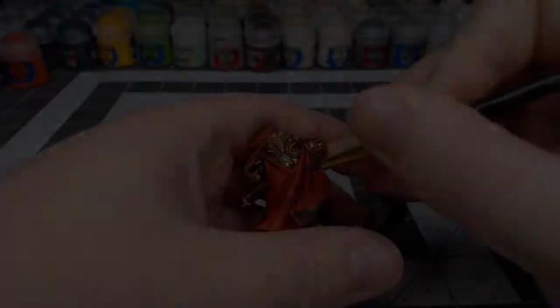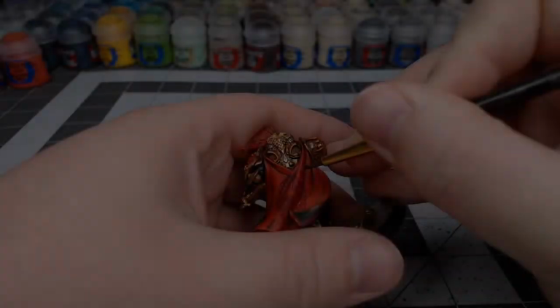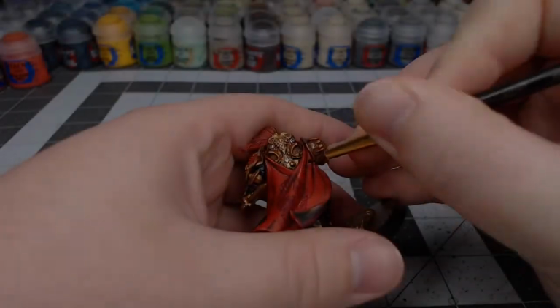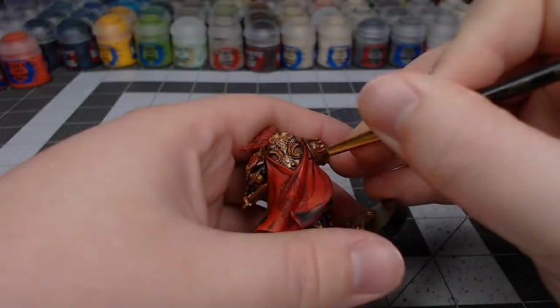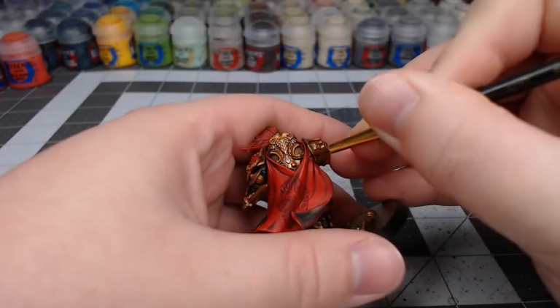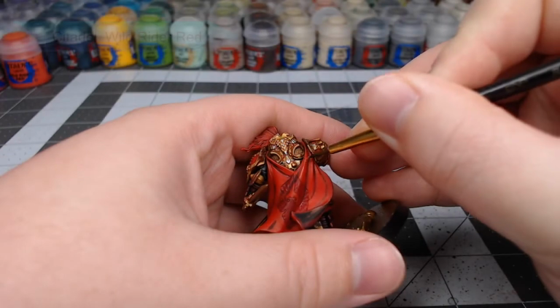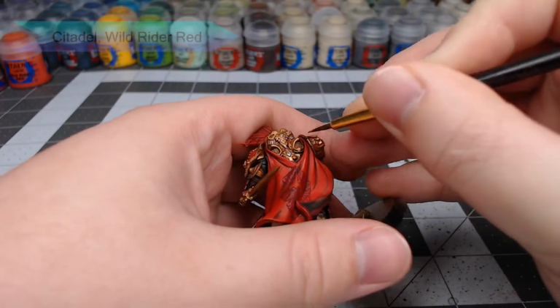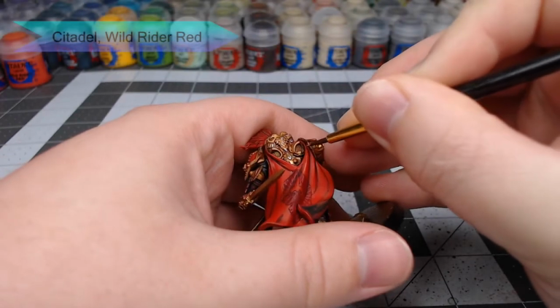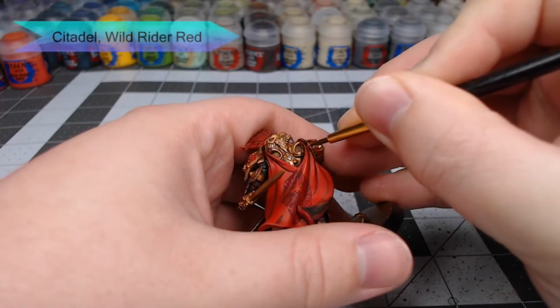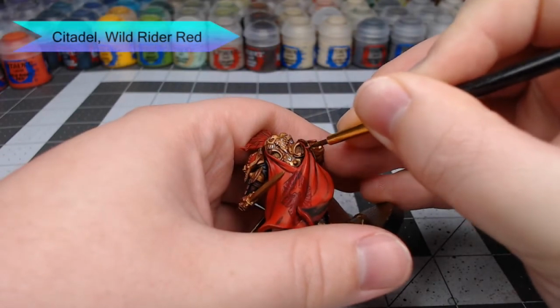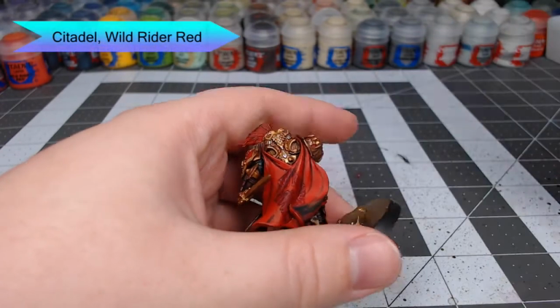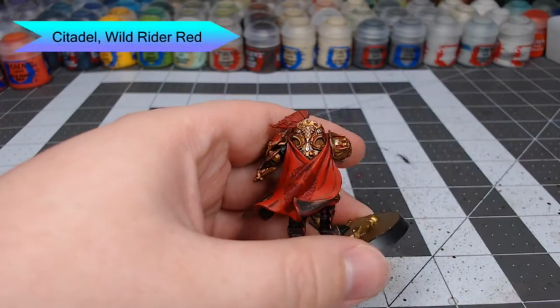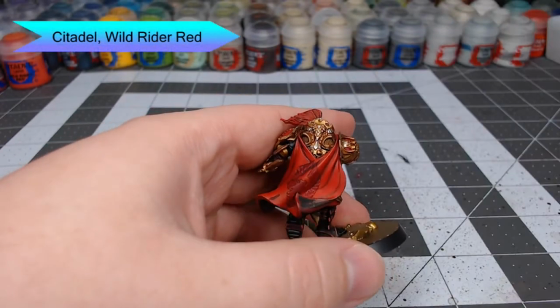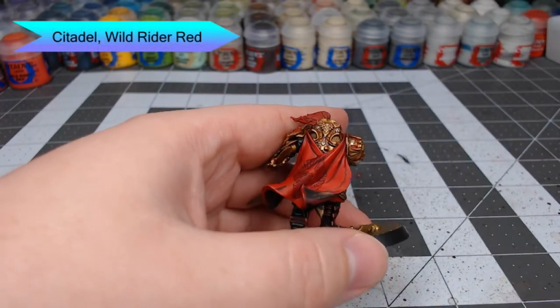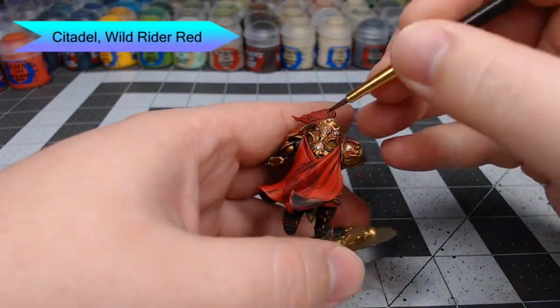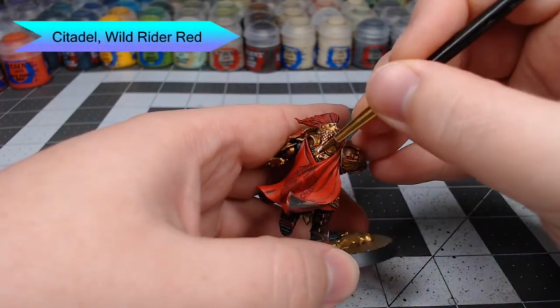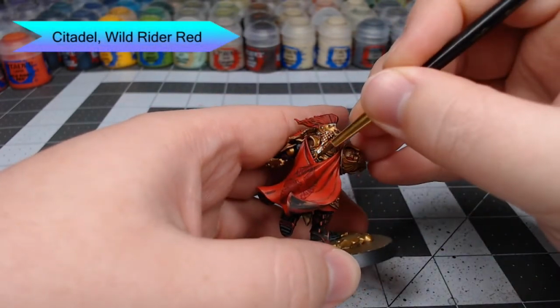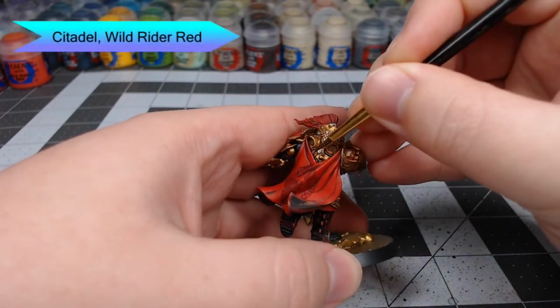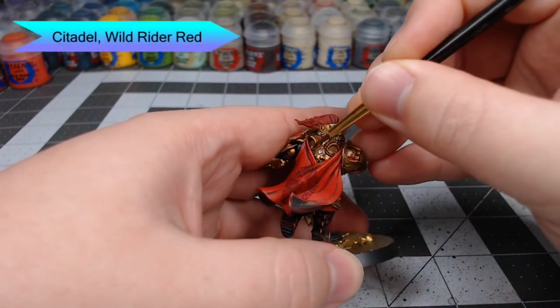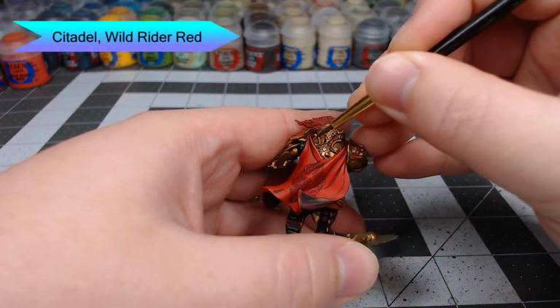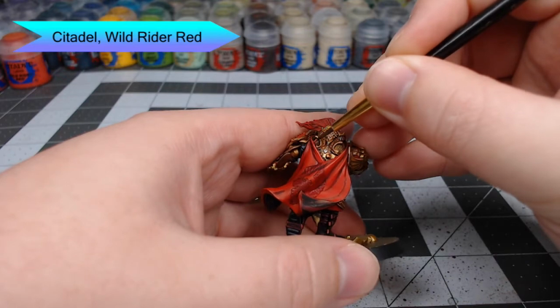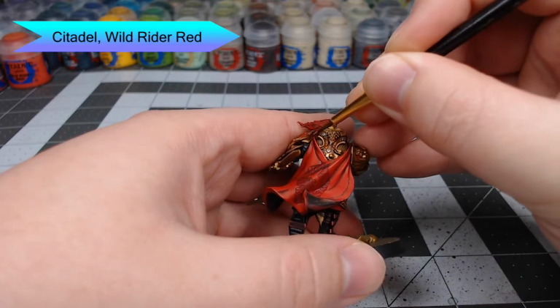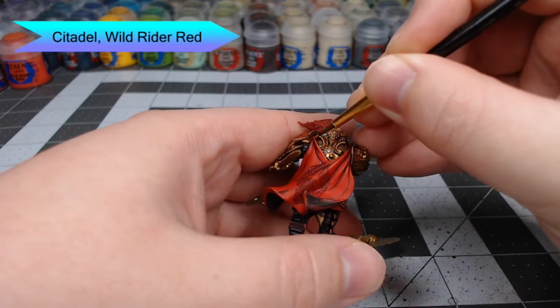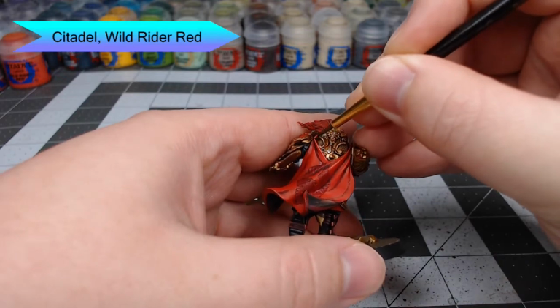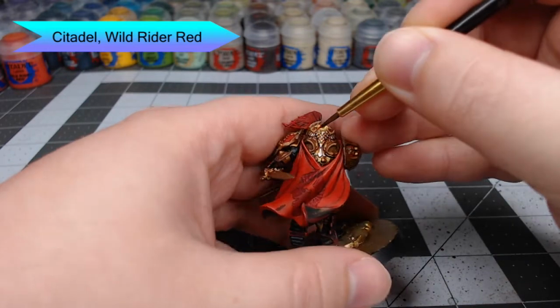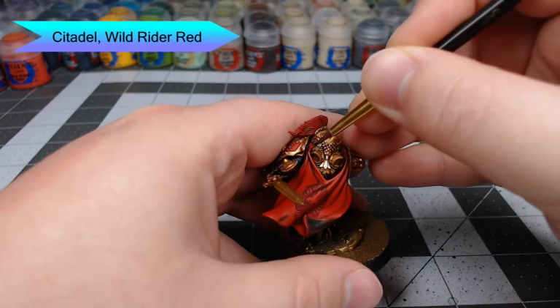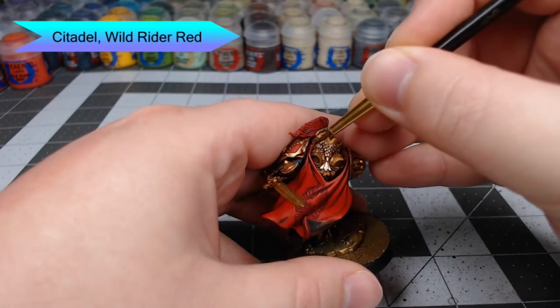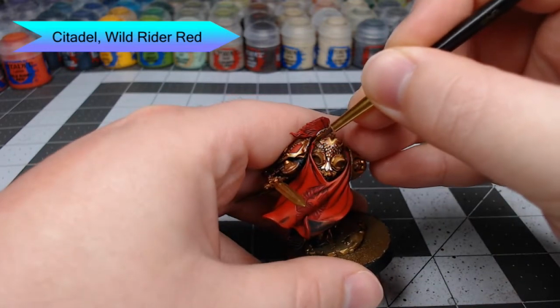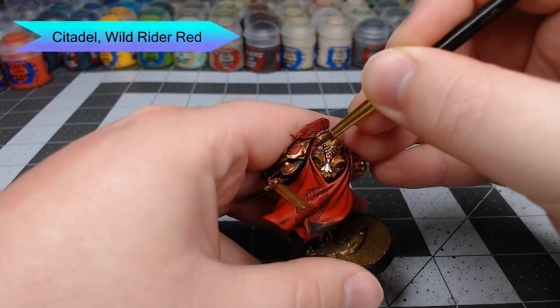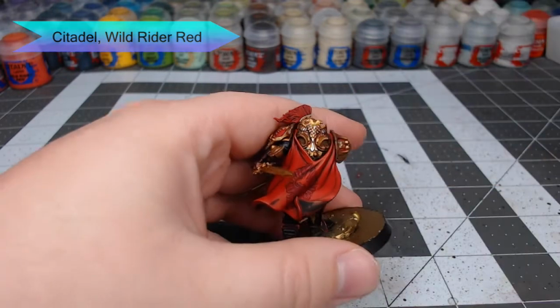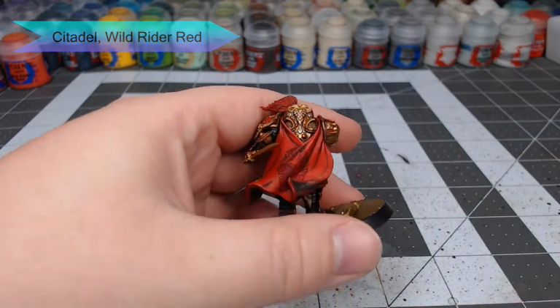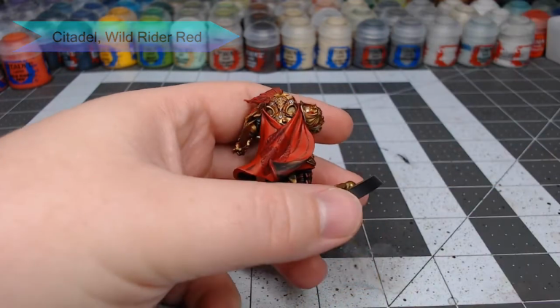Now we're going to do another highlight on the cape using Wild Rider Red. This time we're only doing a fine line on the absolute most raised creases in the cape. You're also going to do this on the tabard on the front as well as the plume.